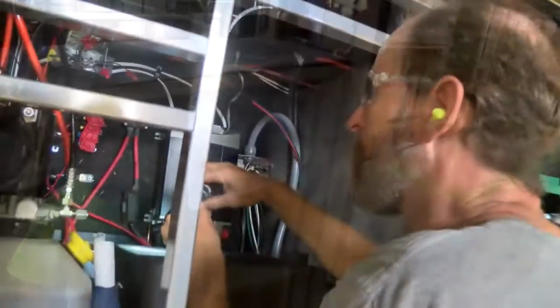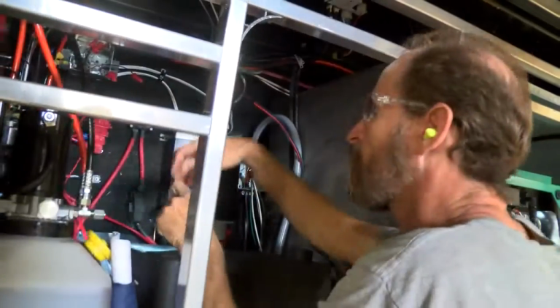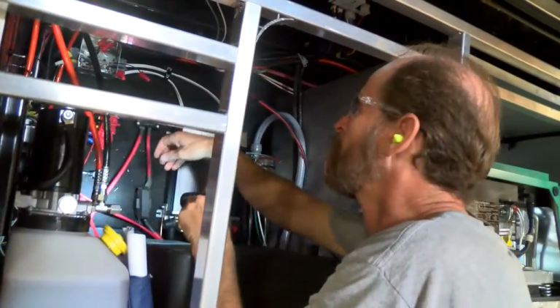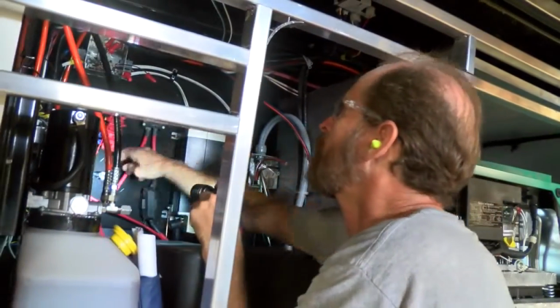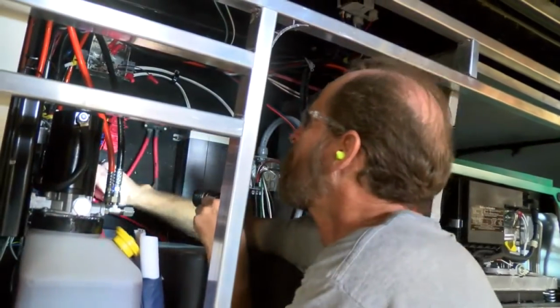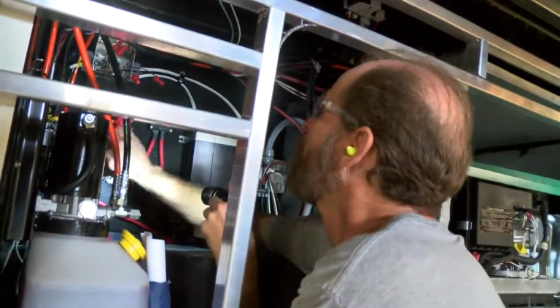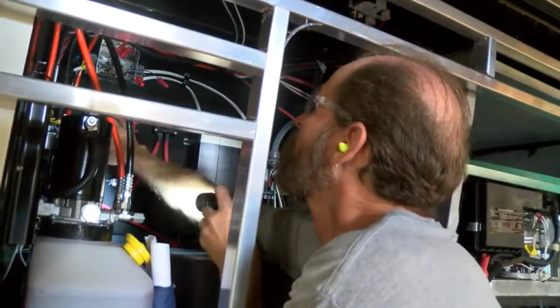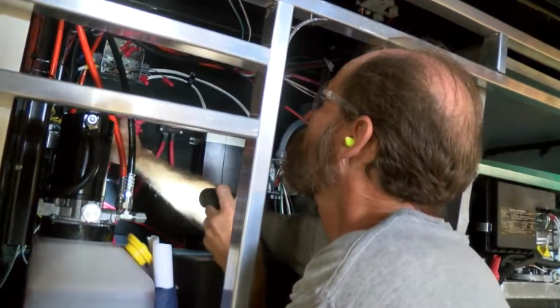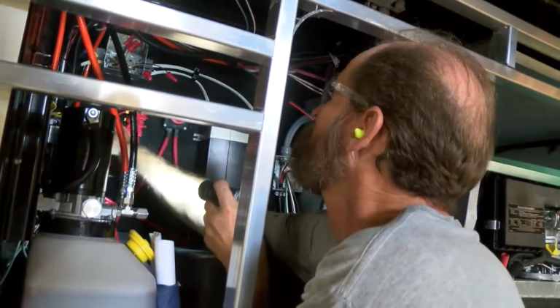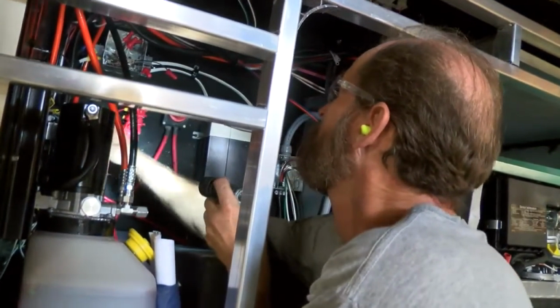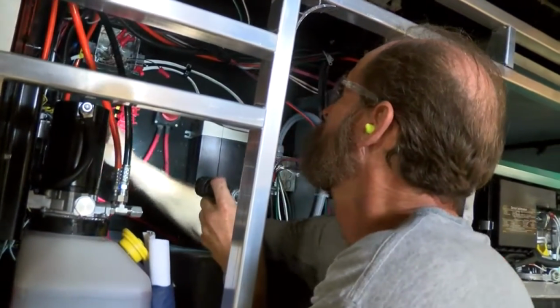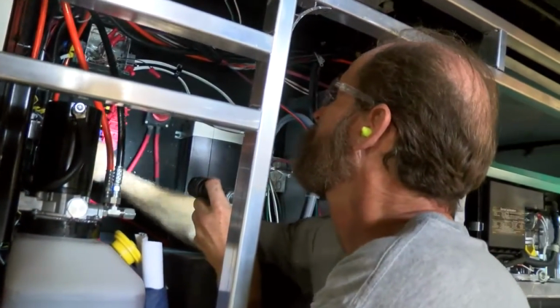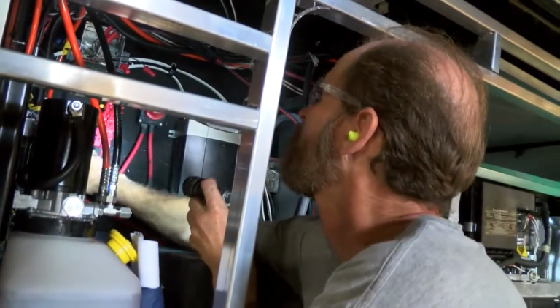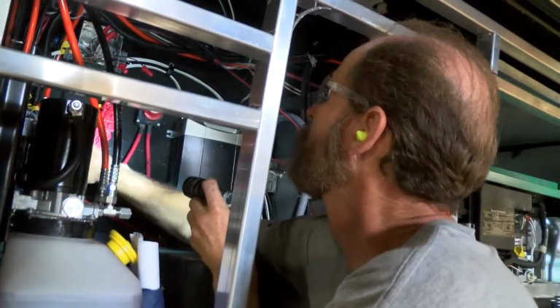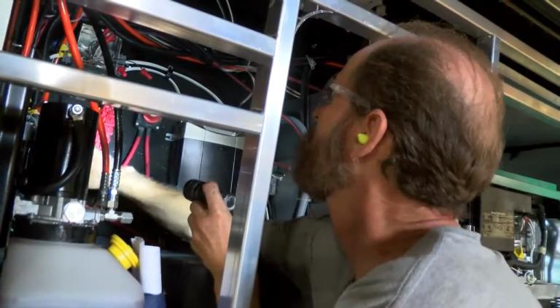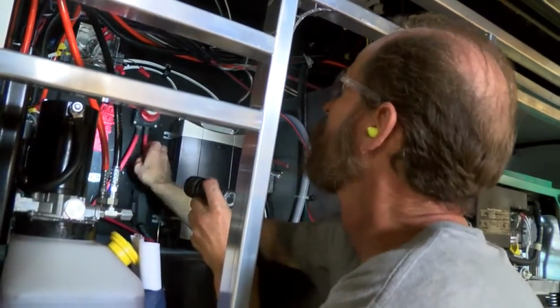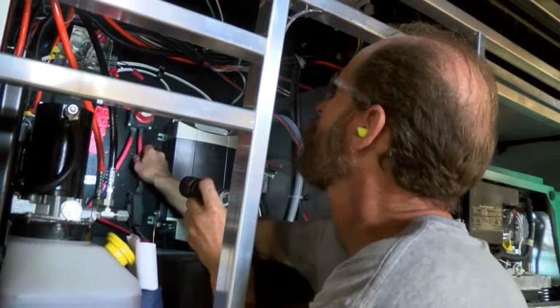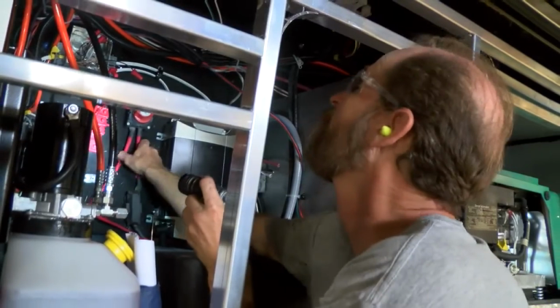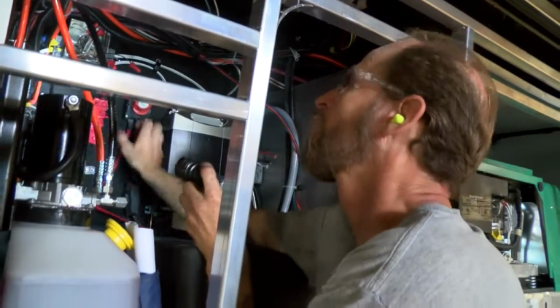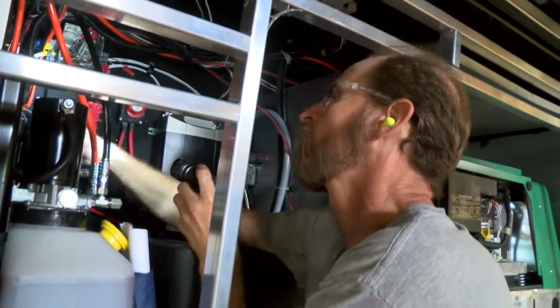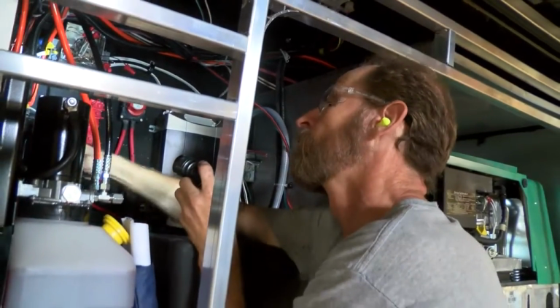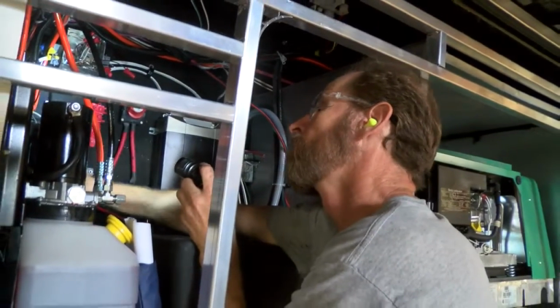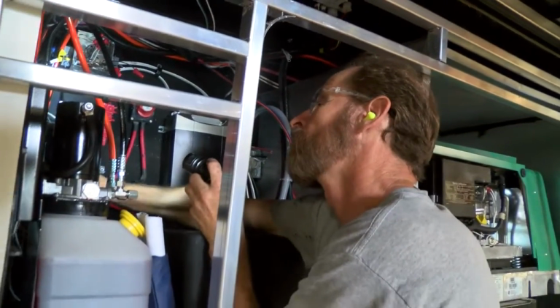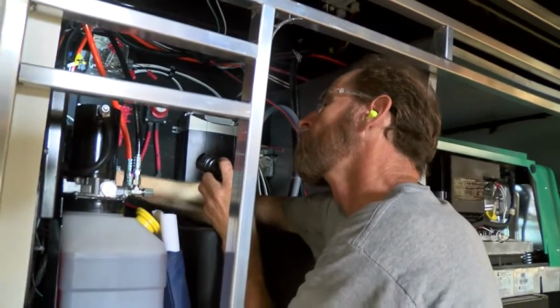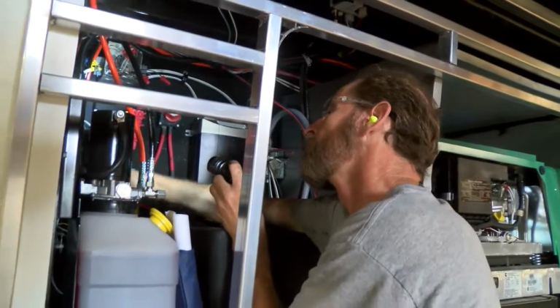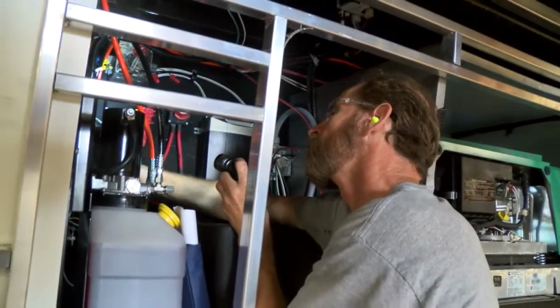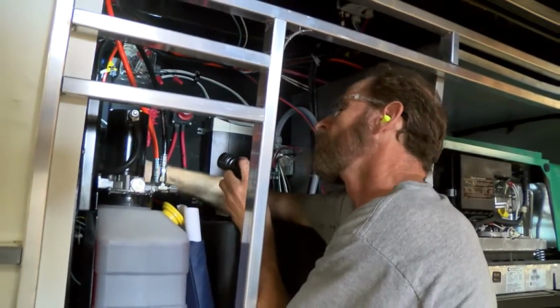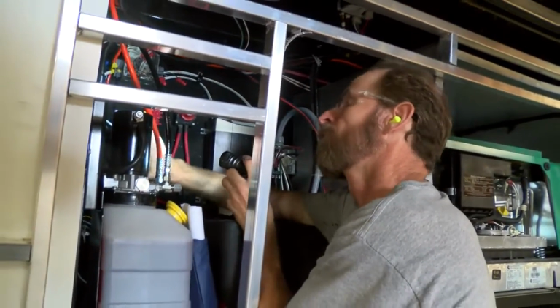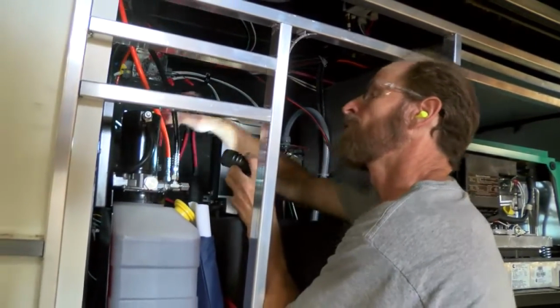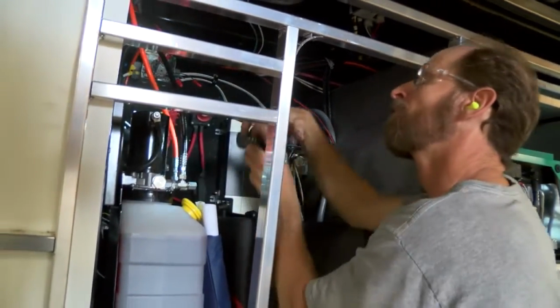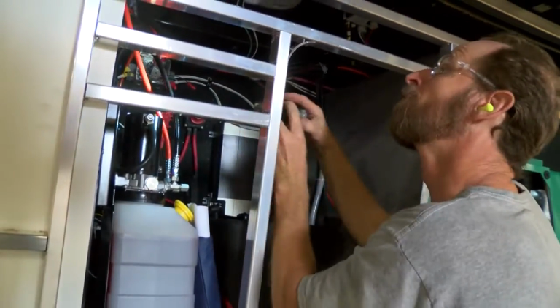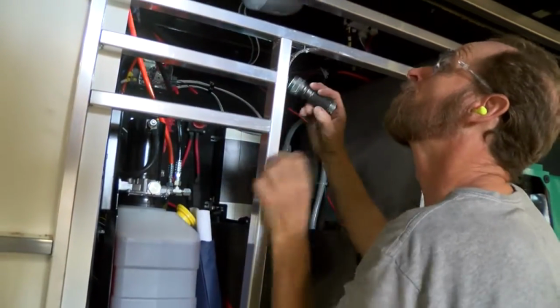Every station on the production line has a dedicated quality control inspector to test all systems and functions before the unit is allowed to advance to the next station.